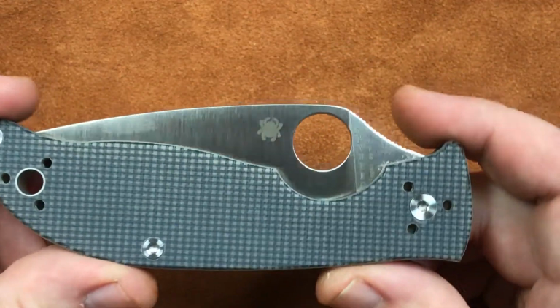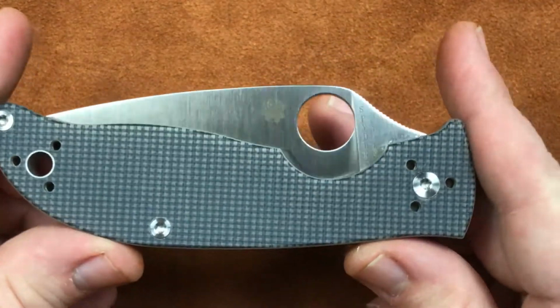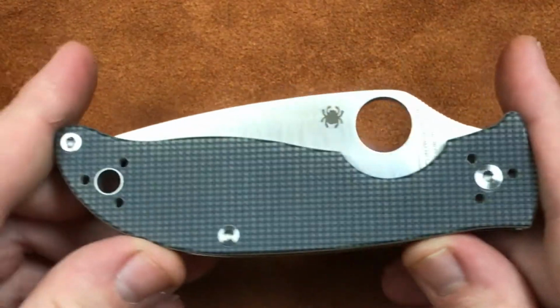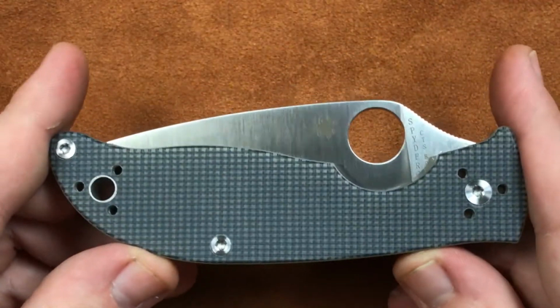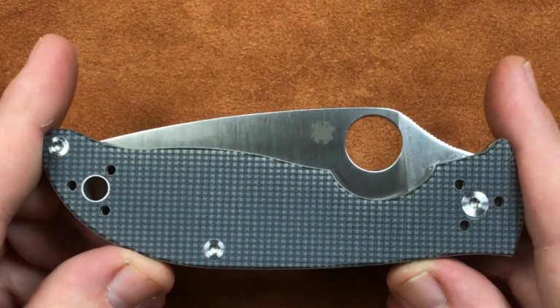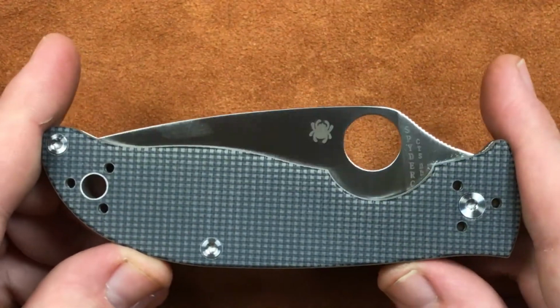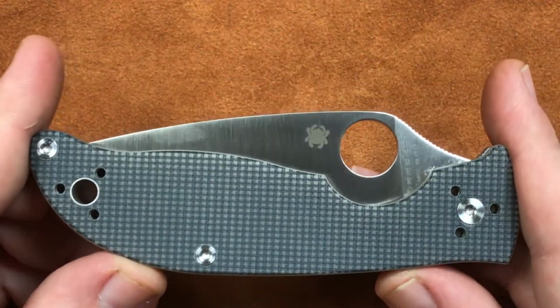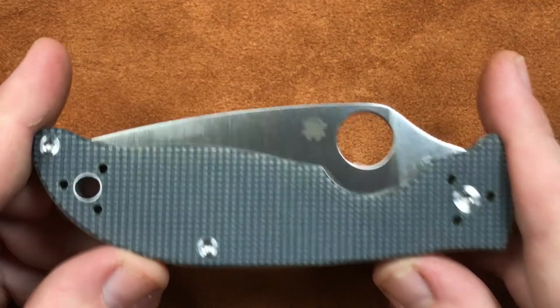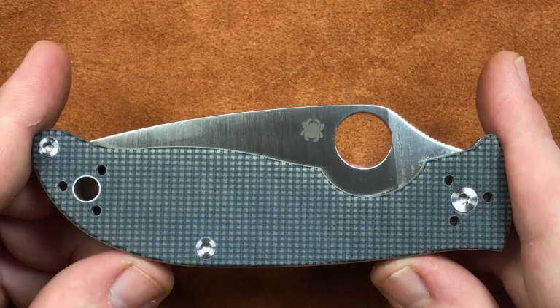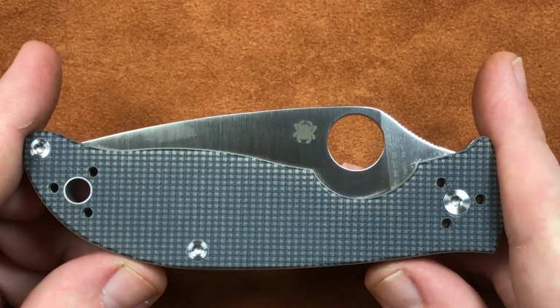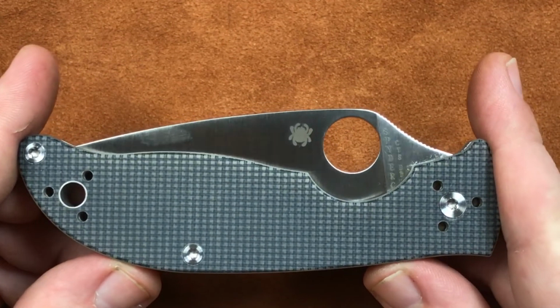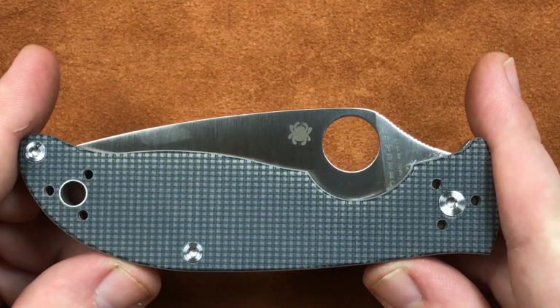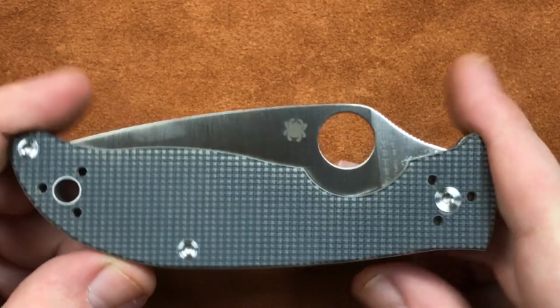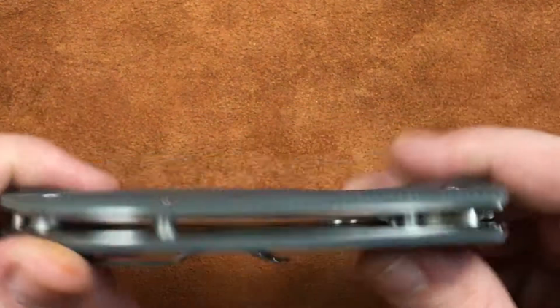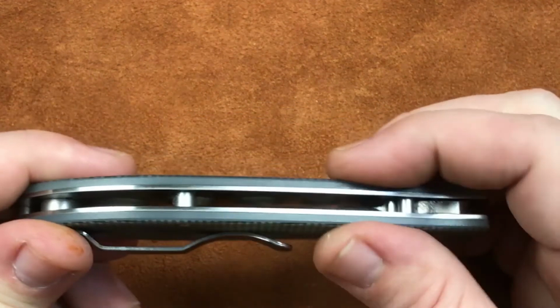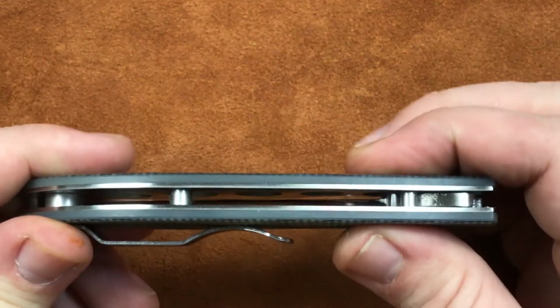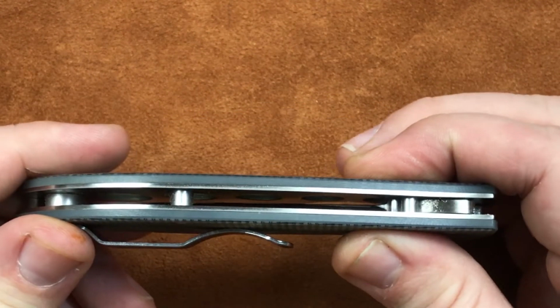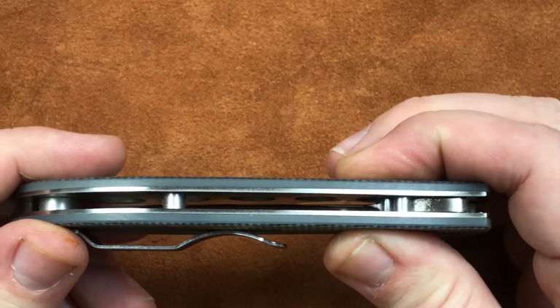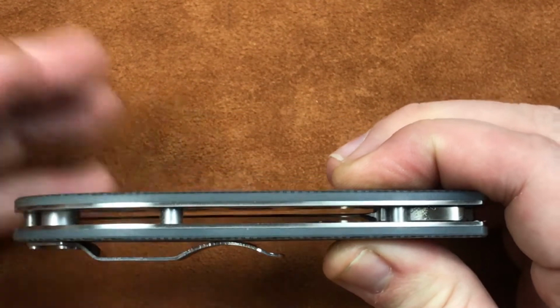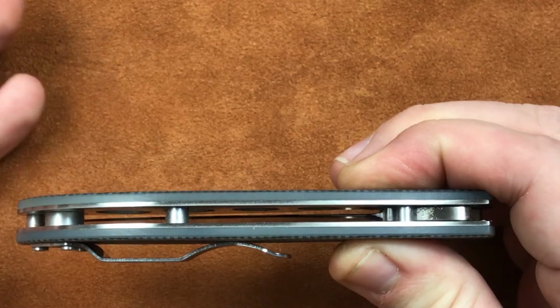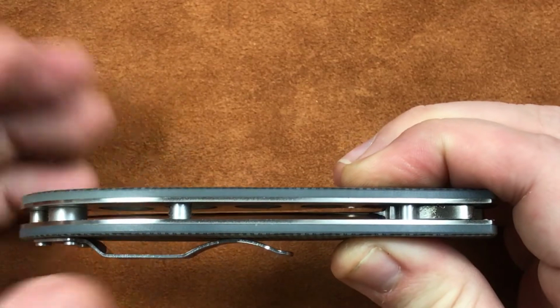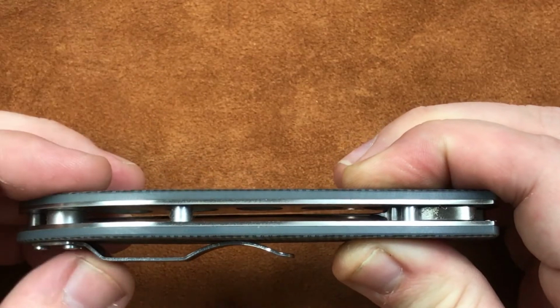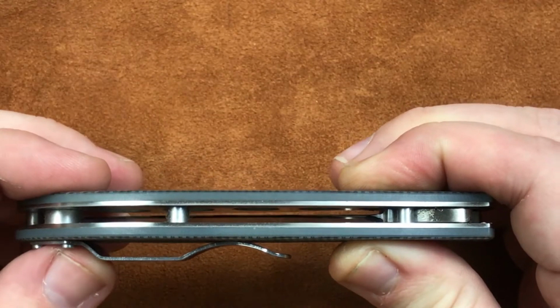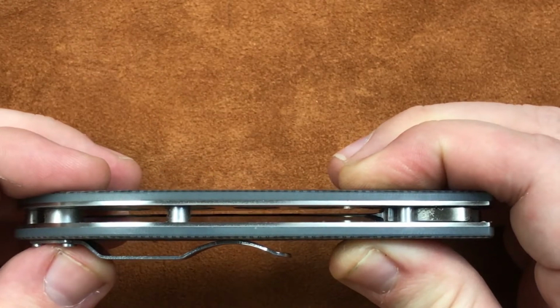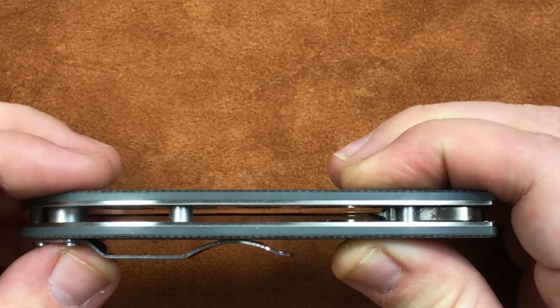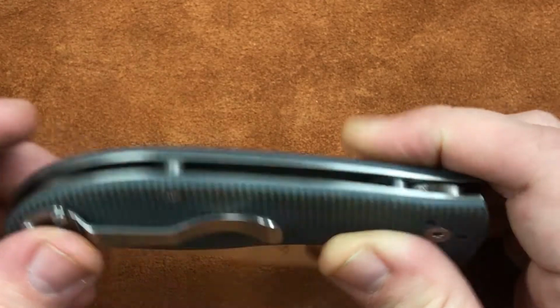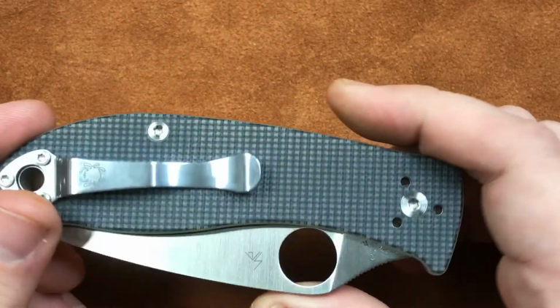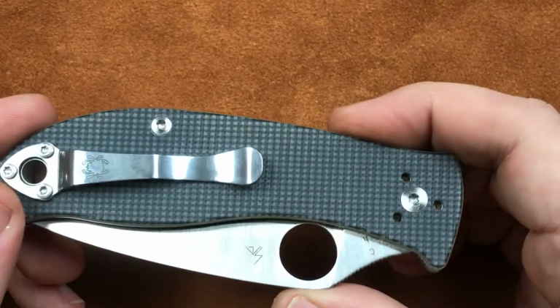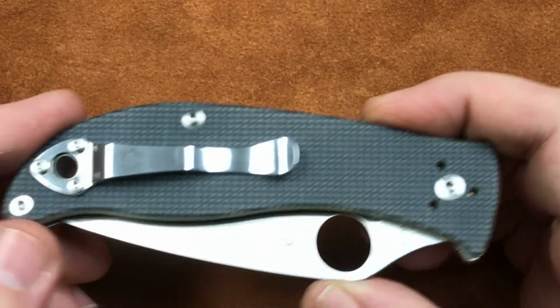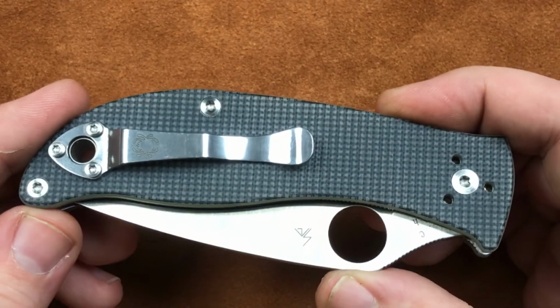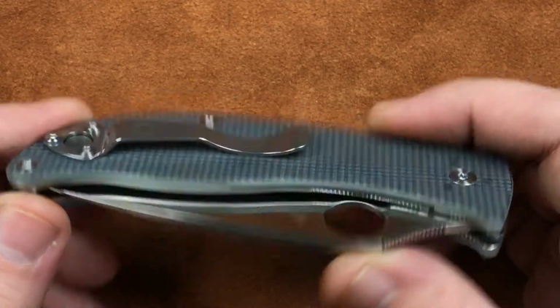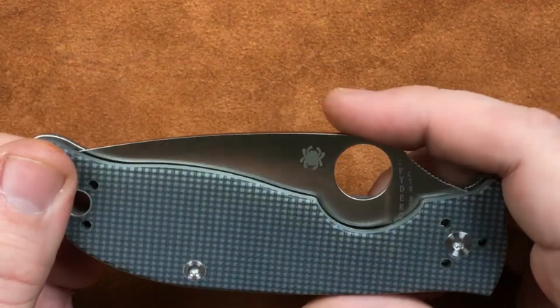As far as dimensions, we've got 4.56 inches long closed, 0.447 thick — so they've made this one pretty skinny, that's kind of nice — and a closed height of 1.57.